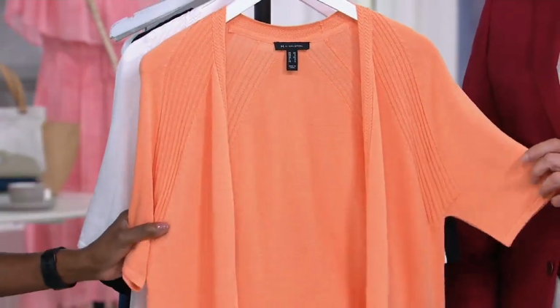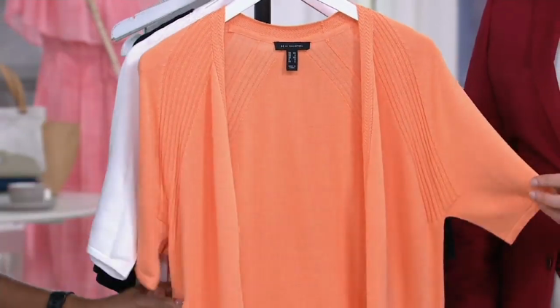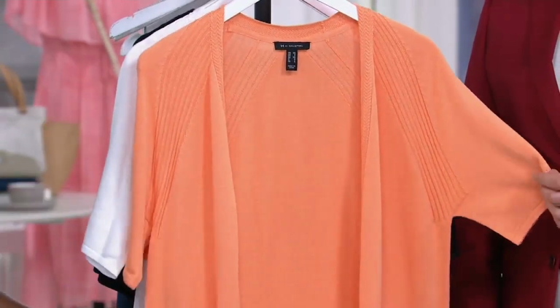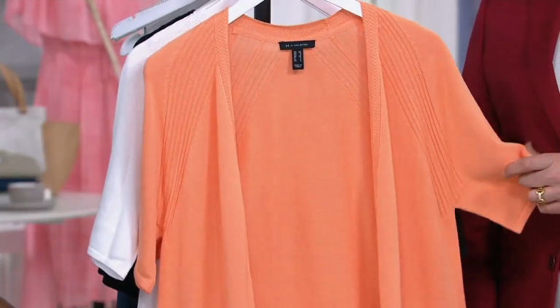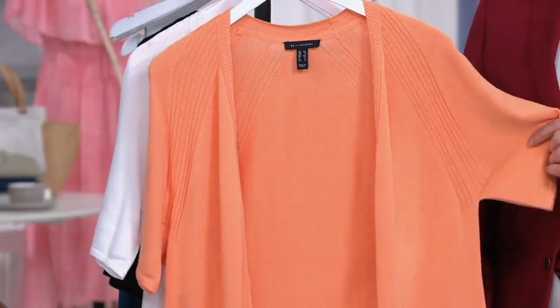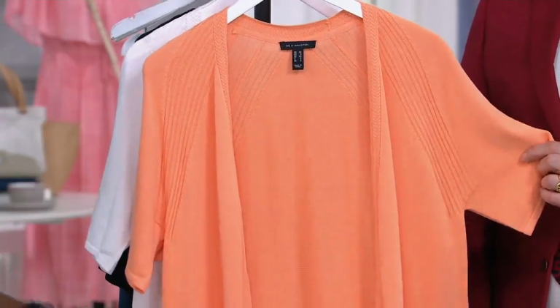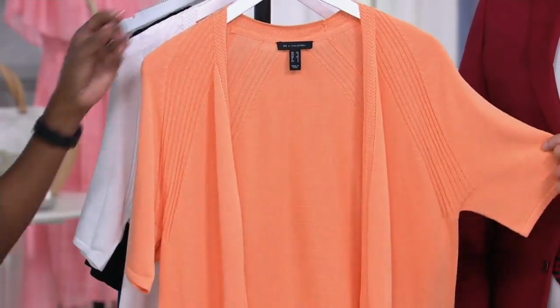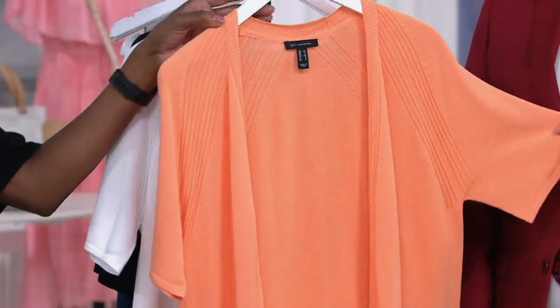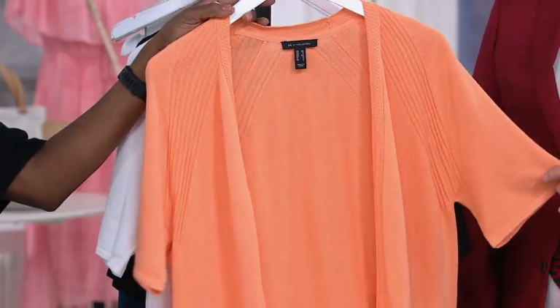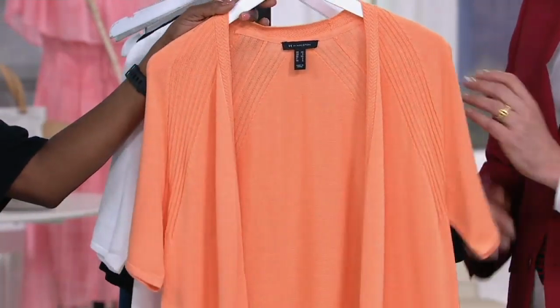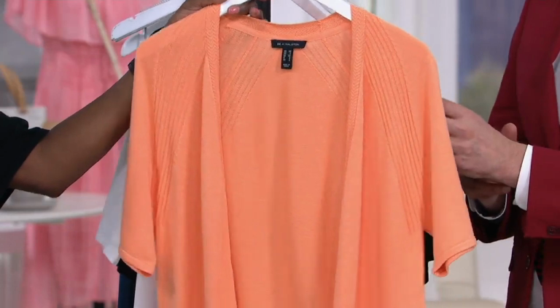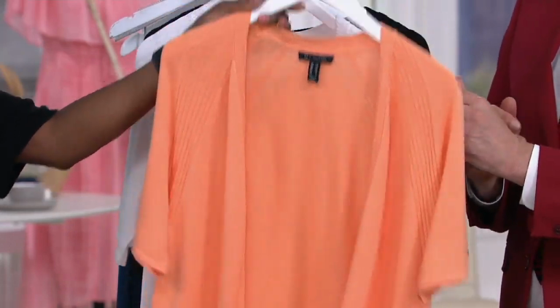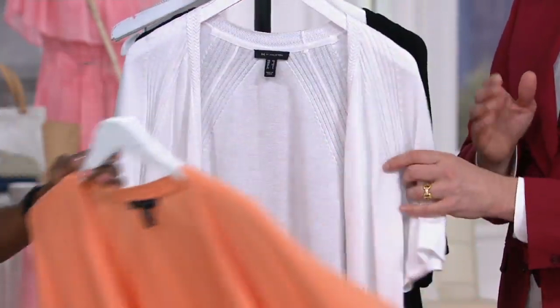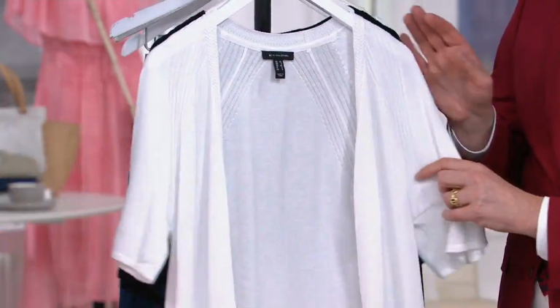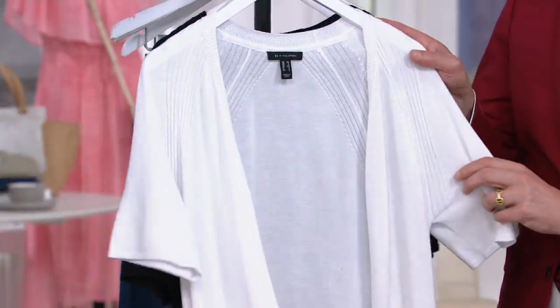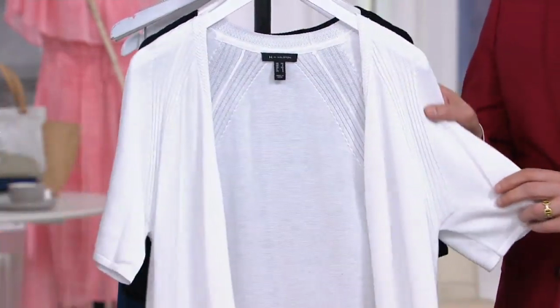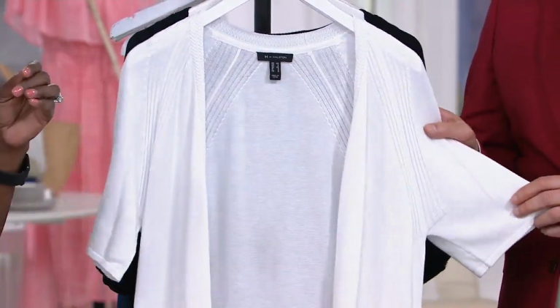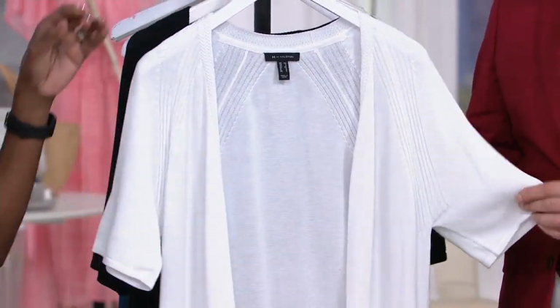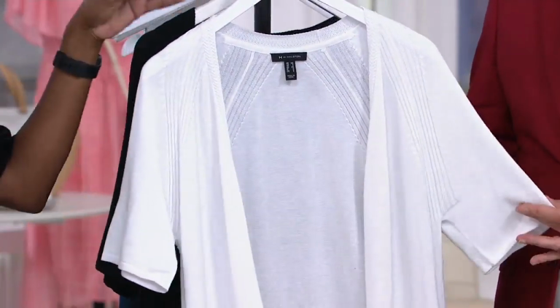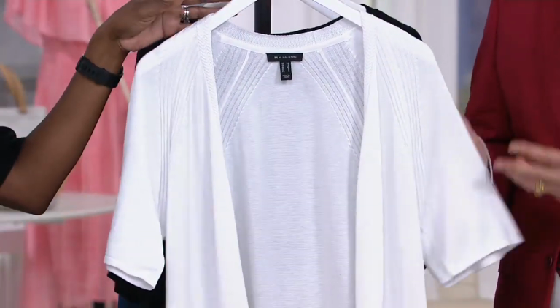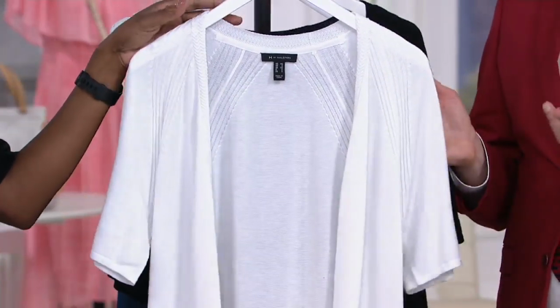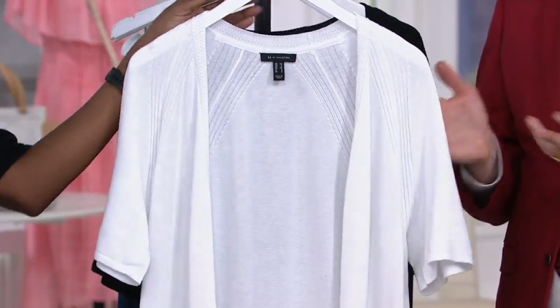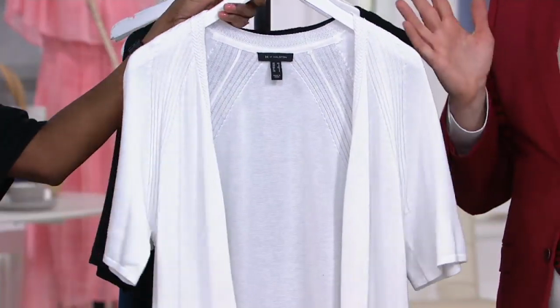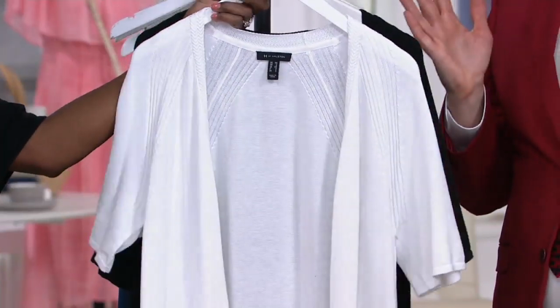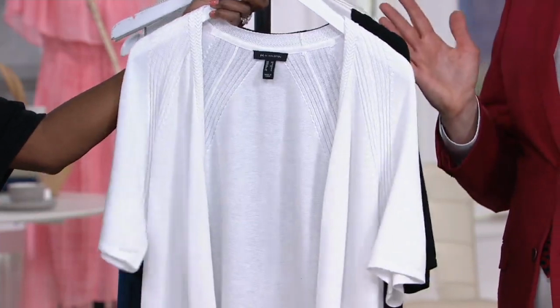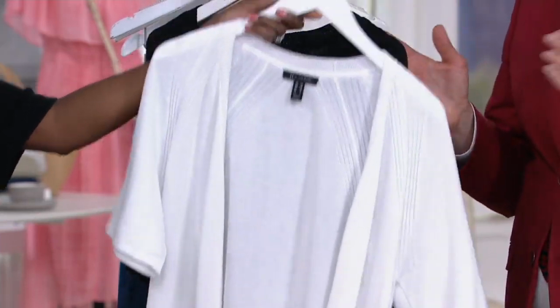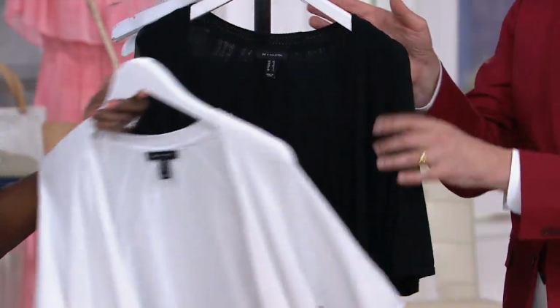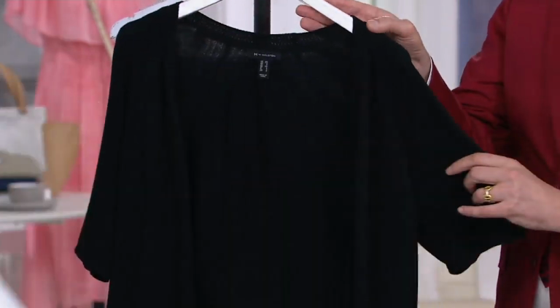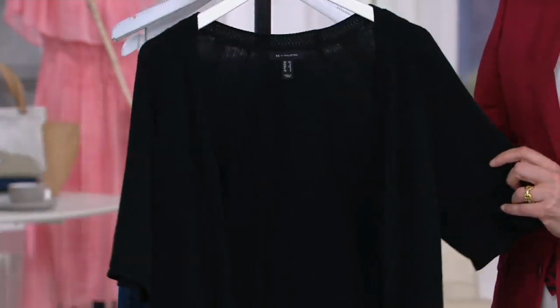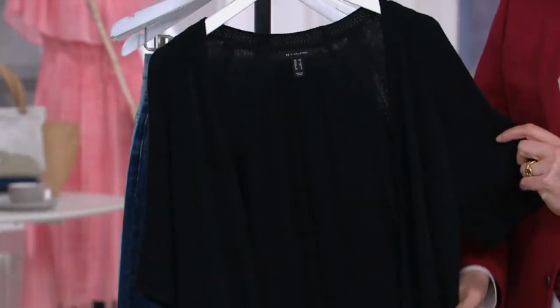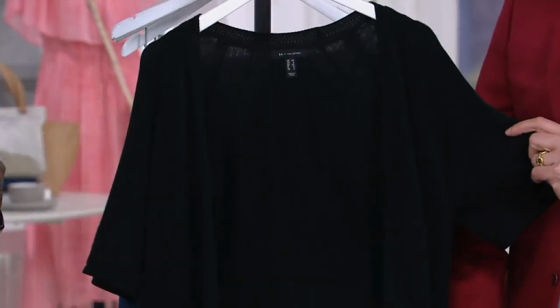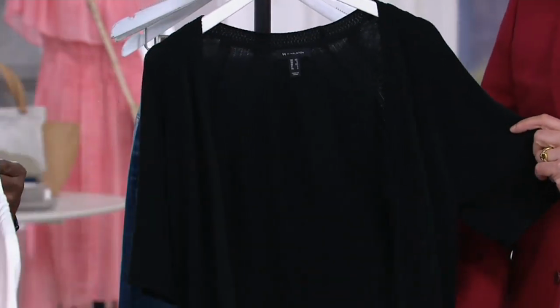Cantaloupe — one of our new delicious colors, I think it's awesome, very juicy. Then we have white, which is nice to have as a fresh white short sleeve cardigan. And last but not least, the black, which is what I just slipped on.